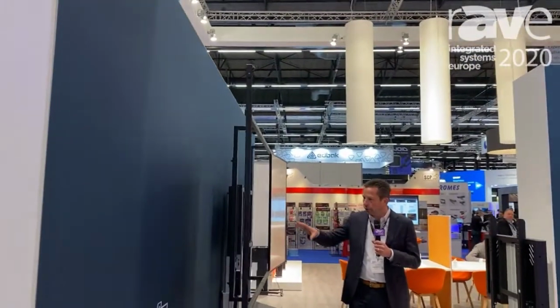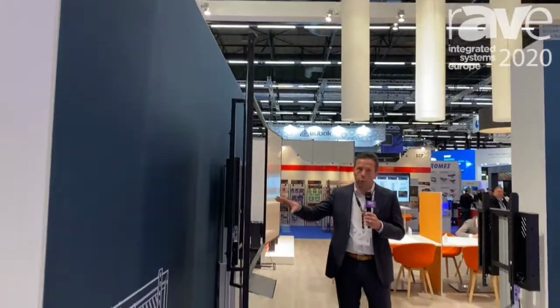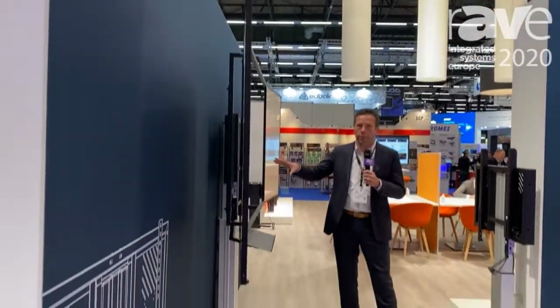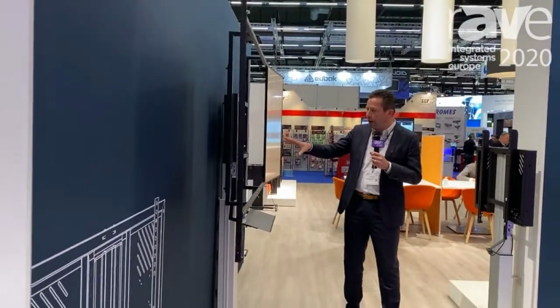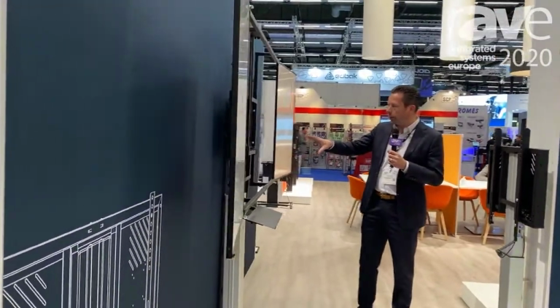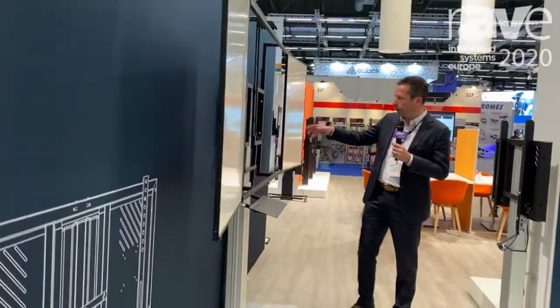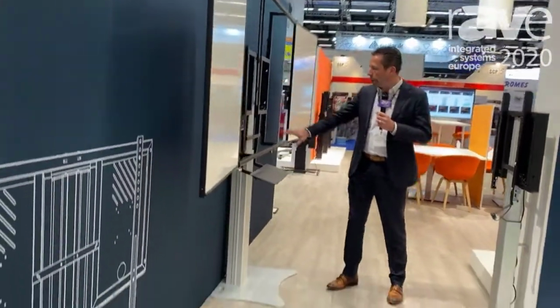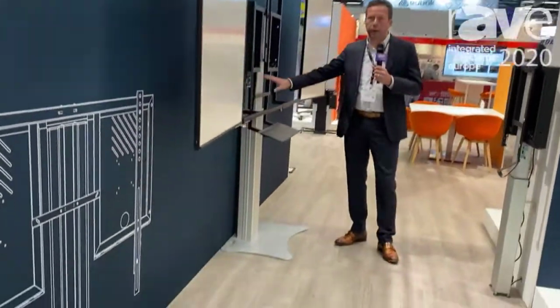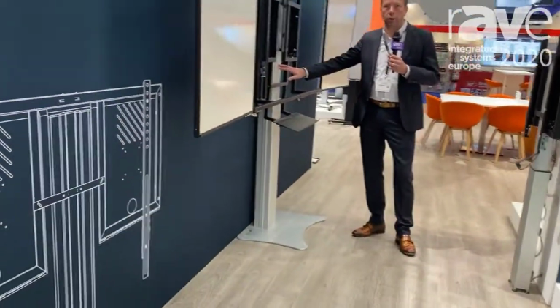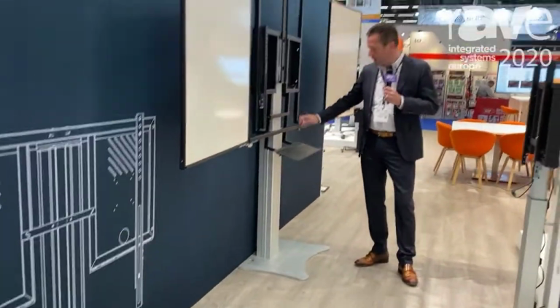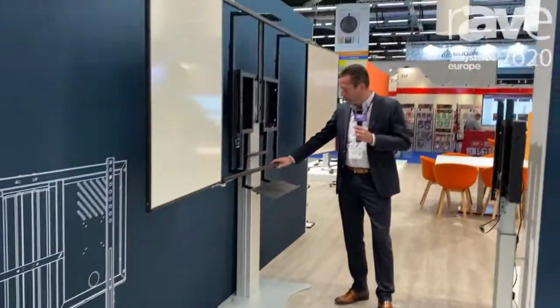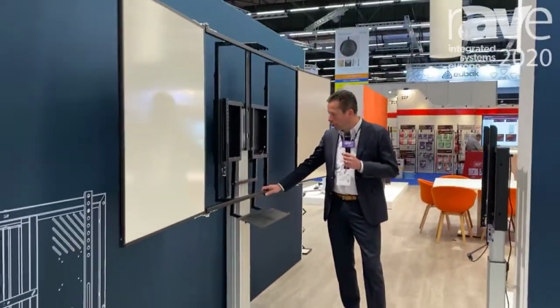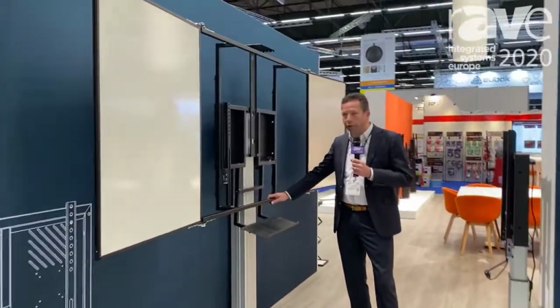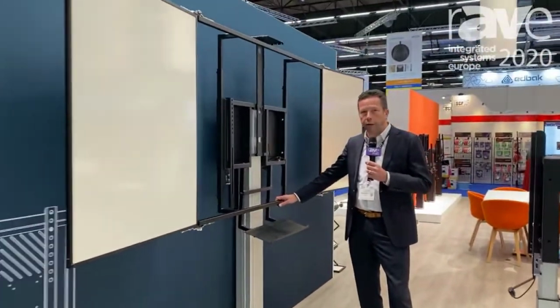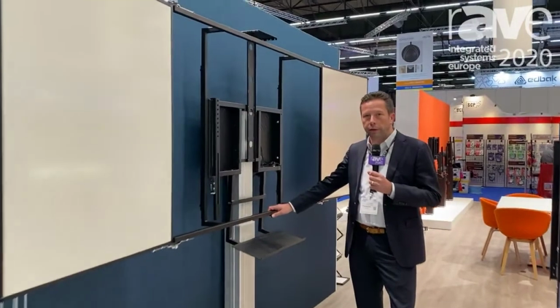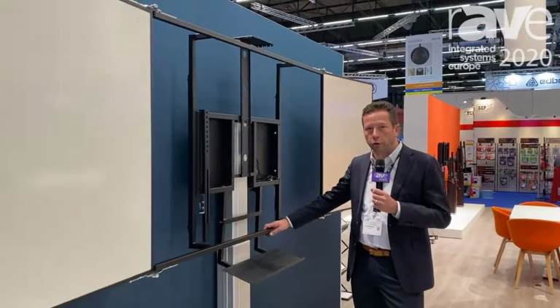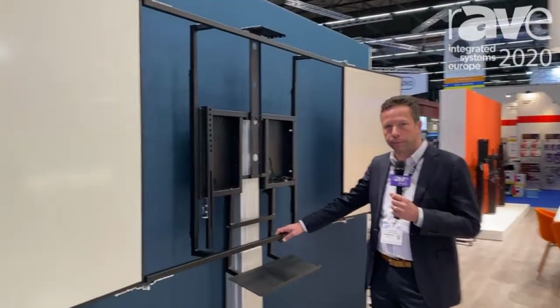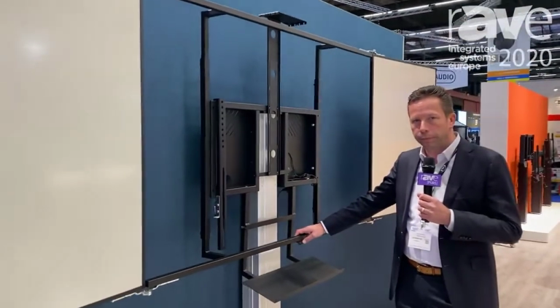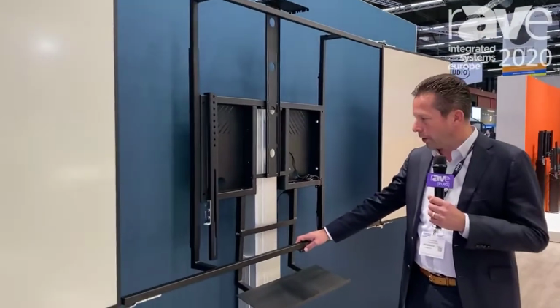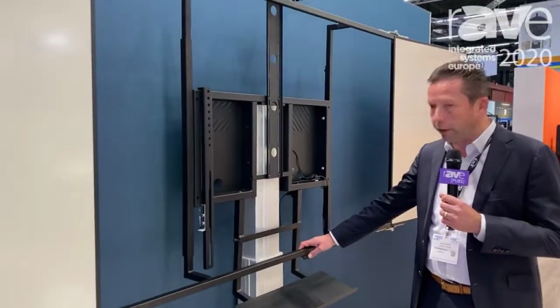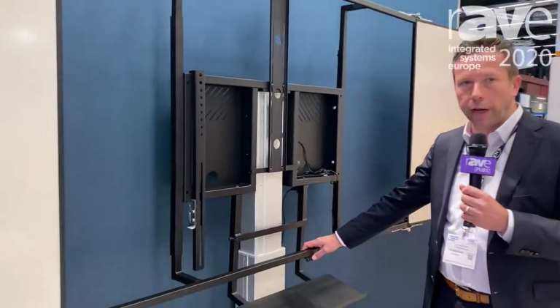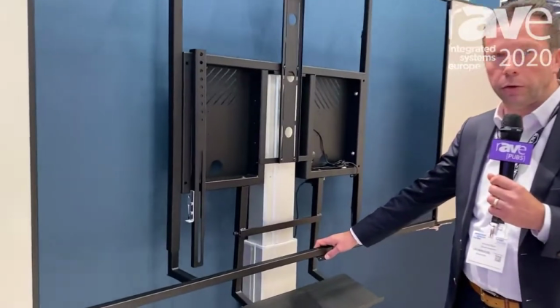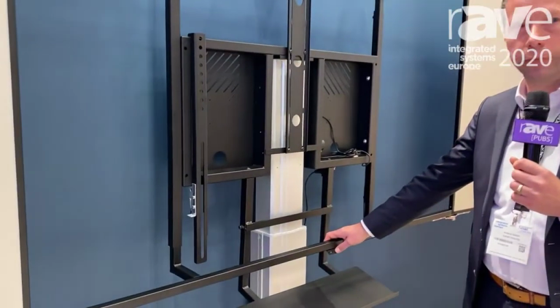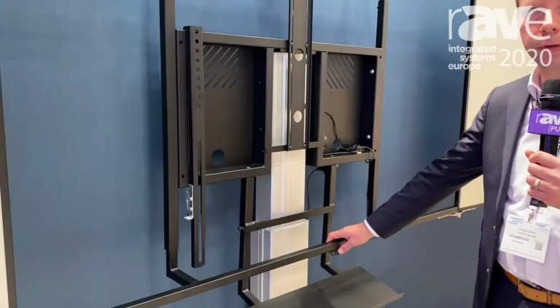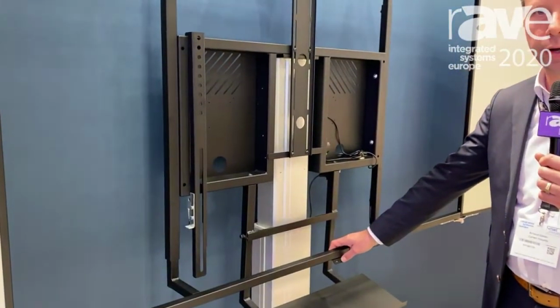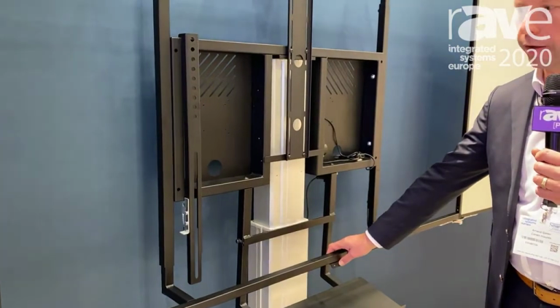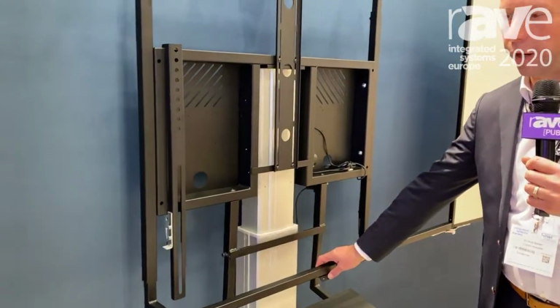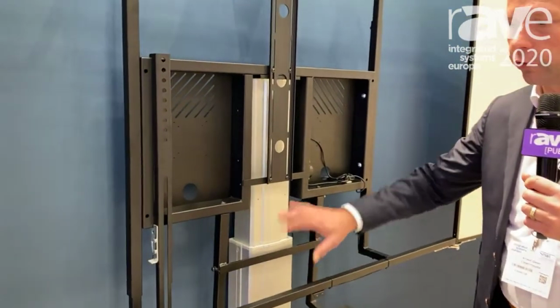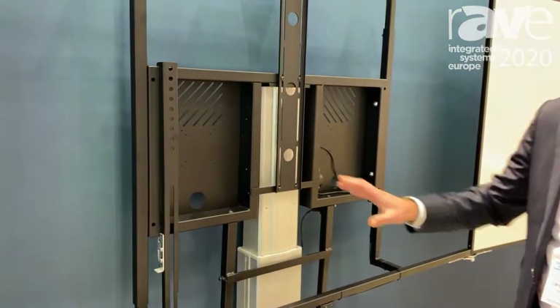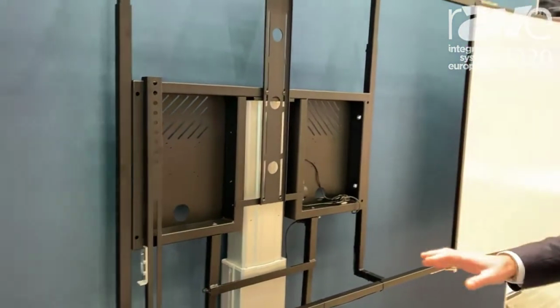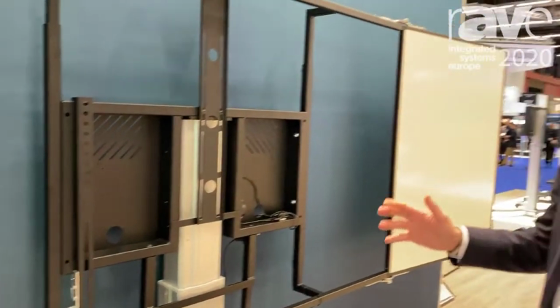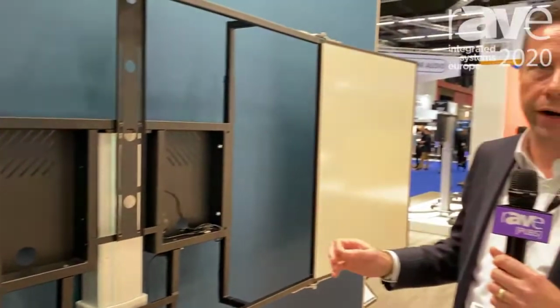It's a mount — an electrical column with a 70 centimeter stroke, standard anti-collision, and it's a typical product for classroom environments.